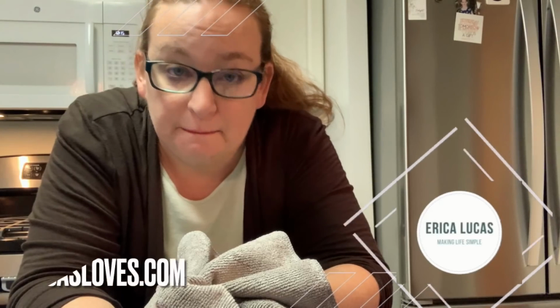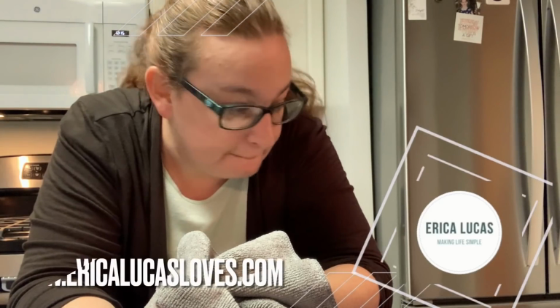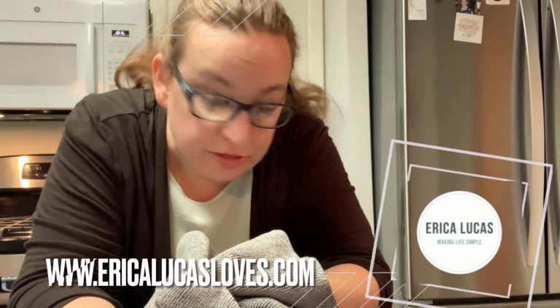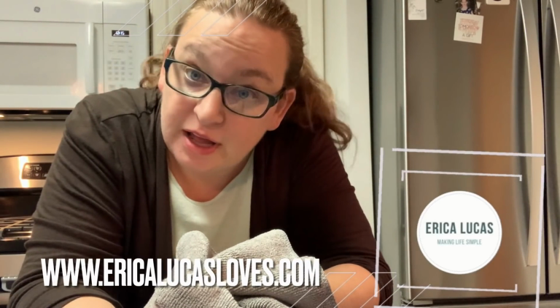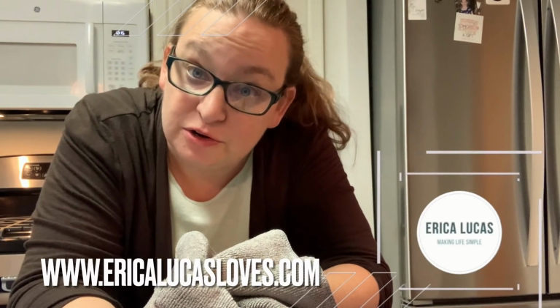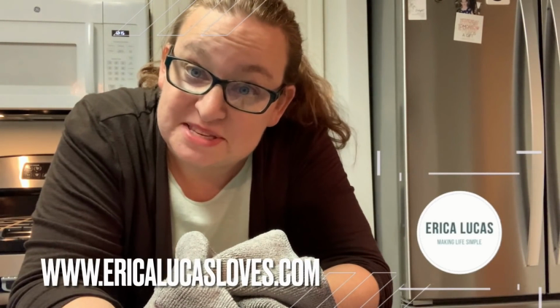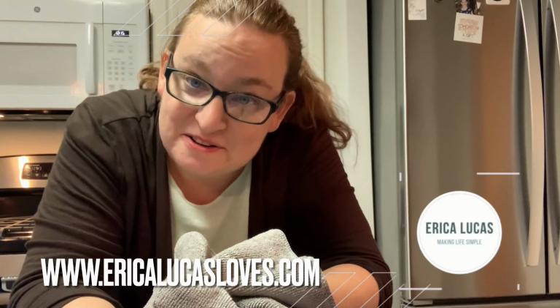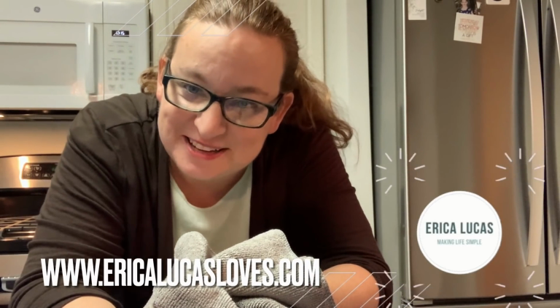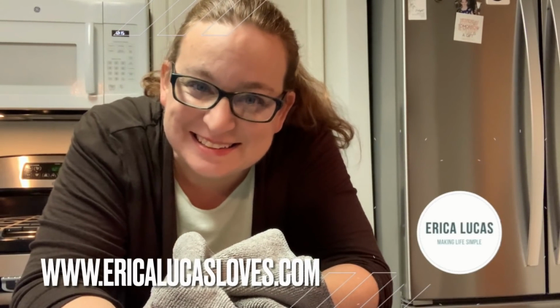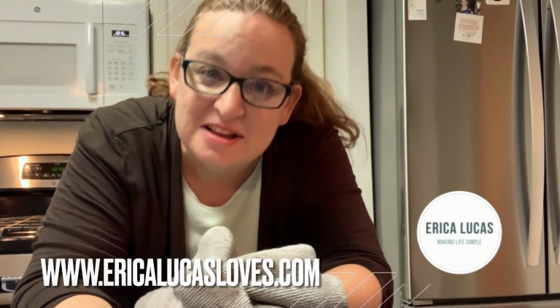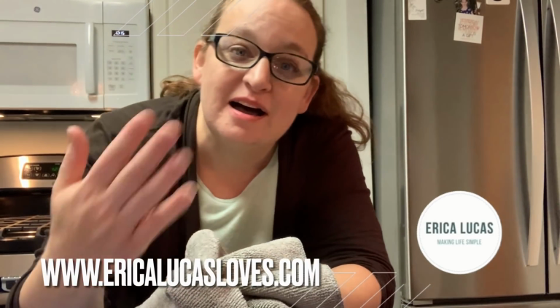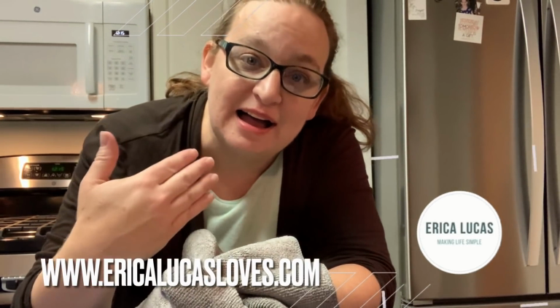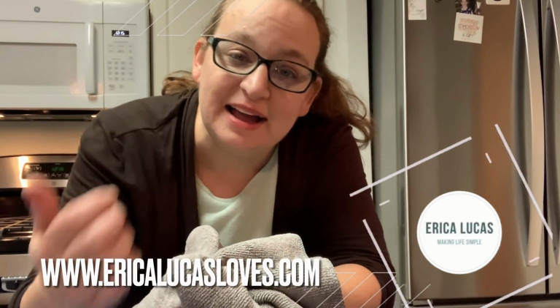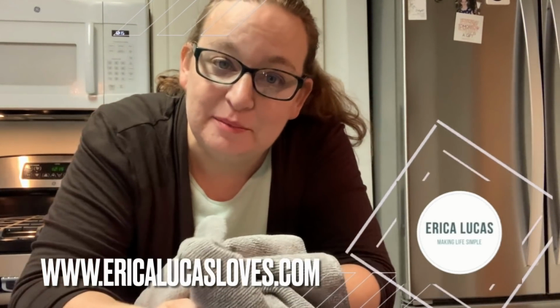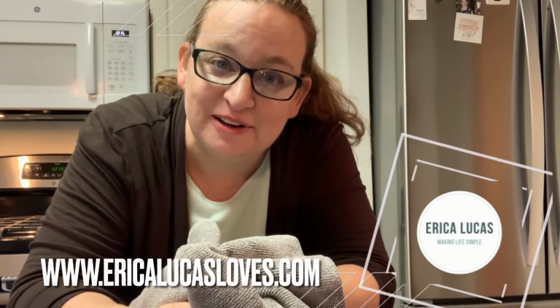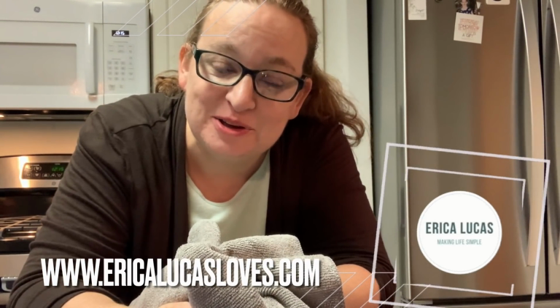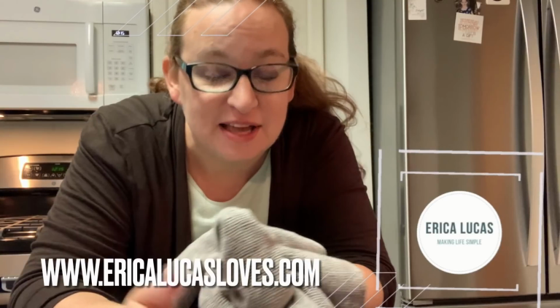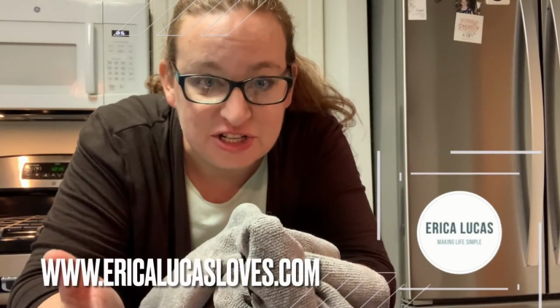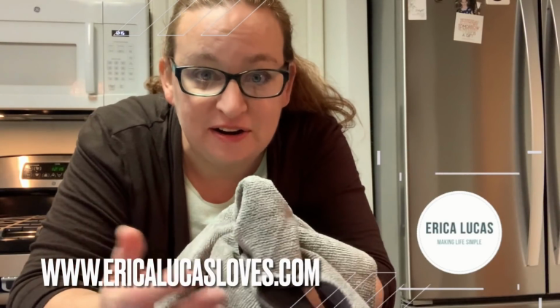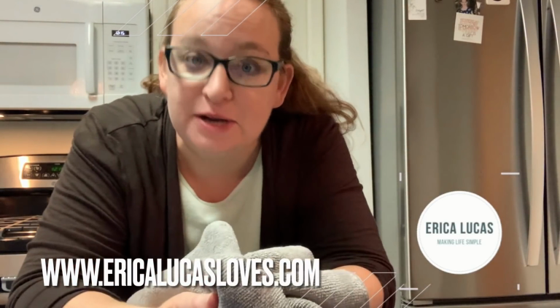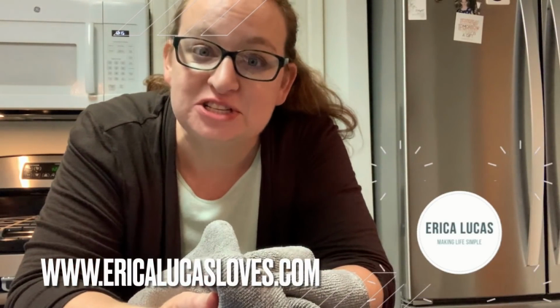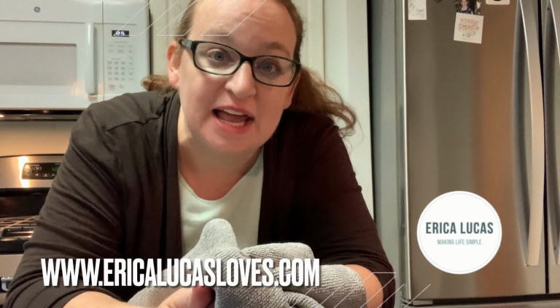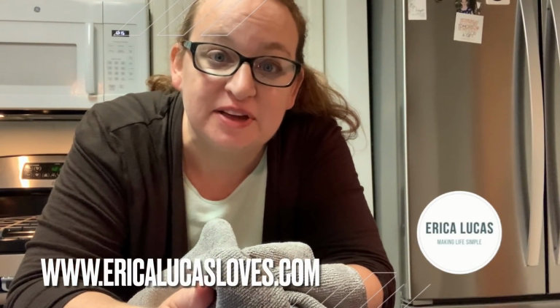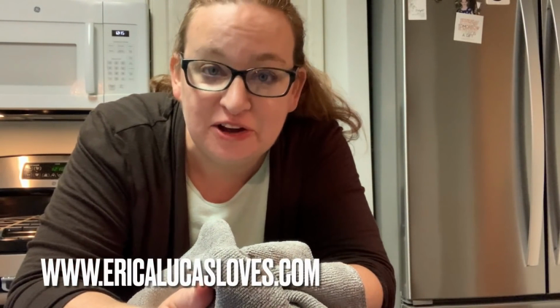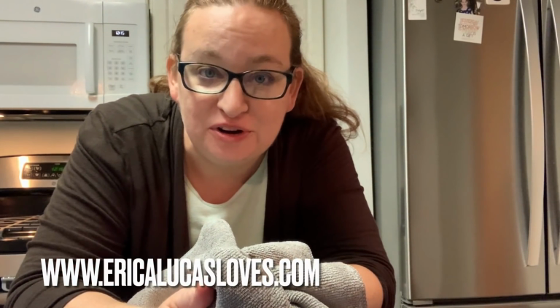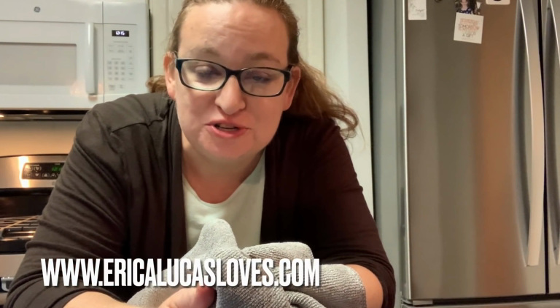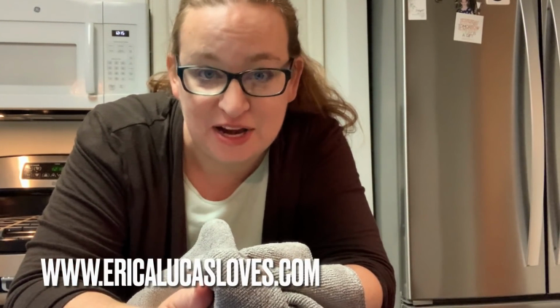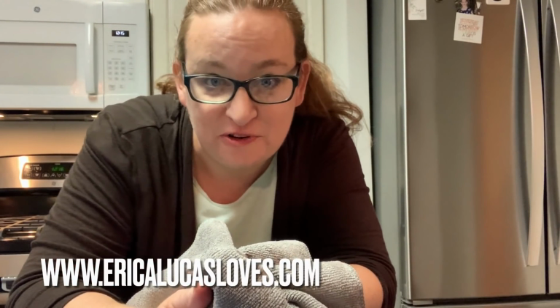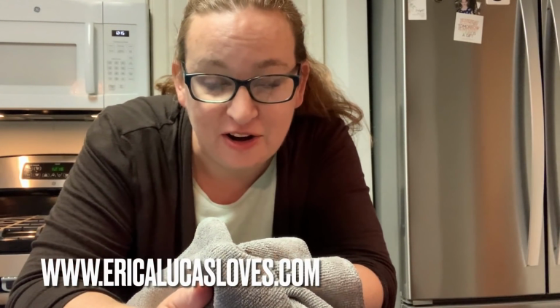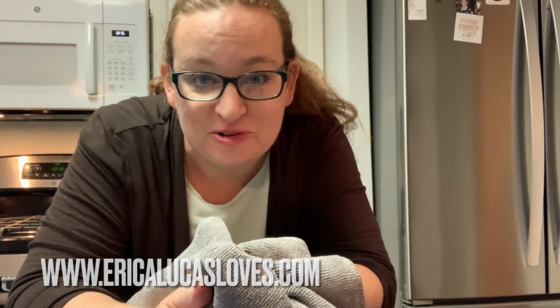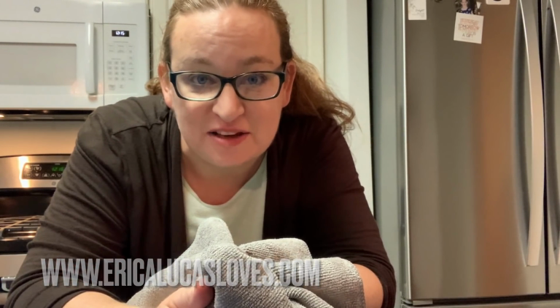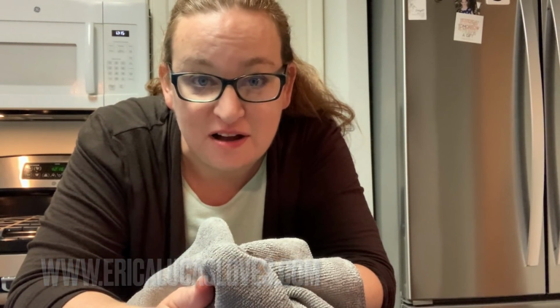I don't think I introduced myself. Hi, I'm Erica Lucas, and I share minimalist life here on YouTube and over at EricaLucasLoves.com.